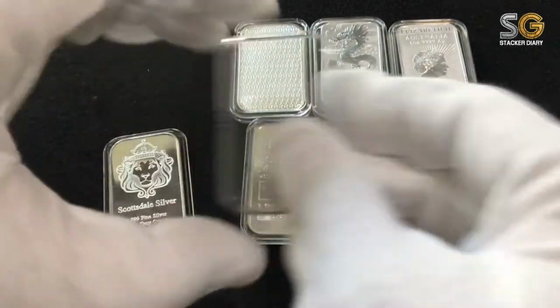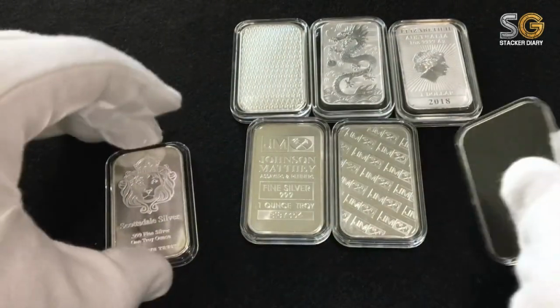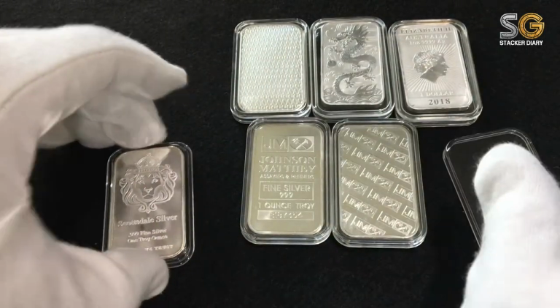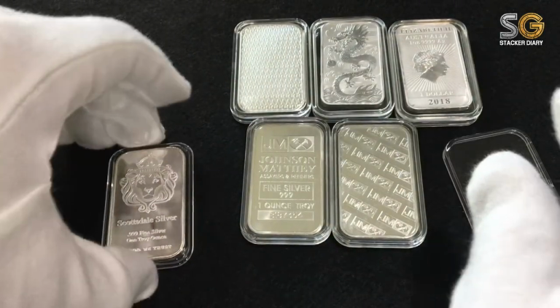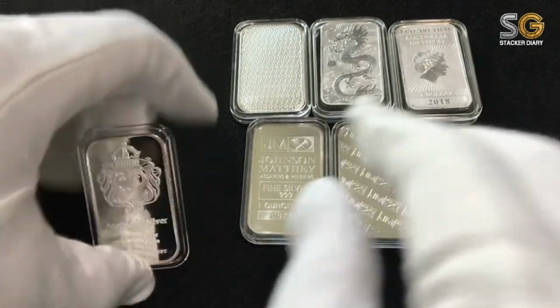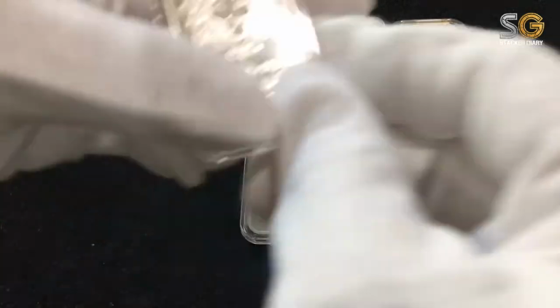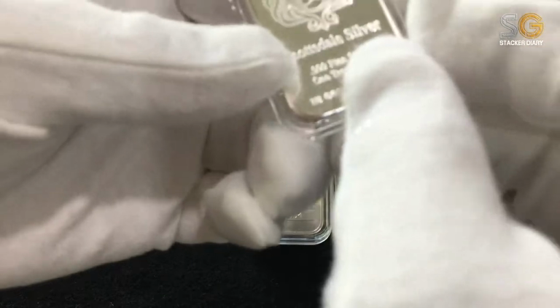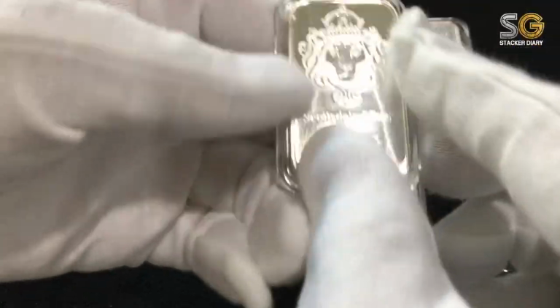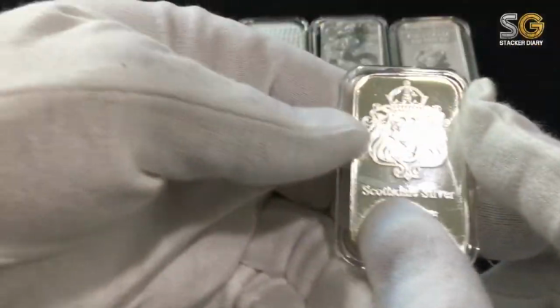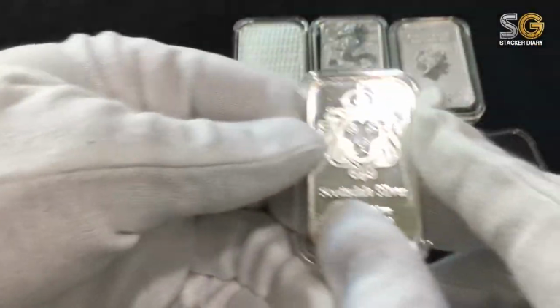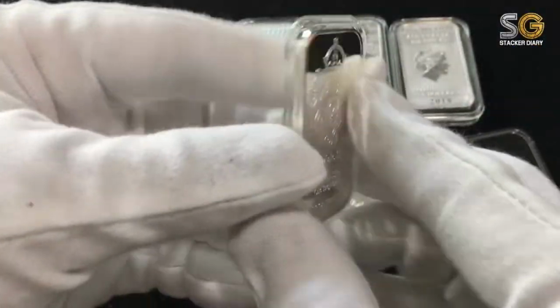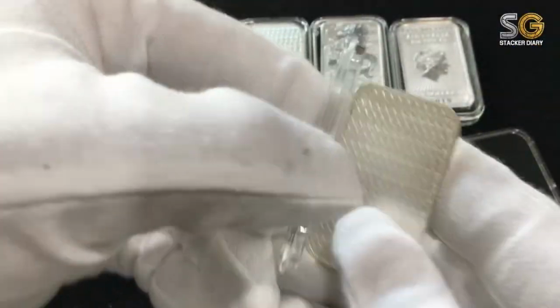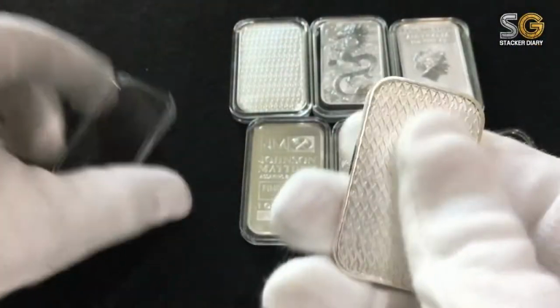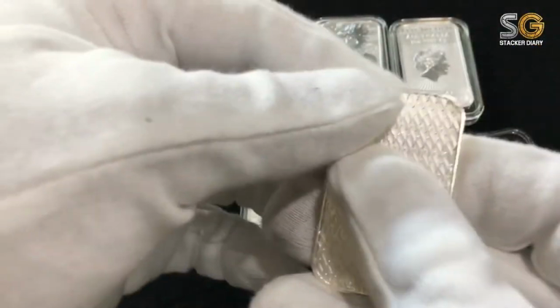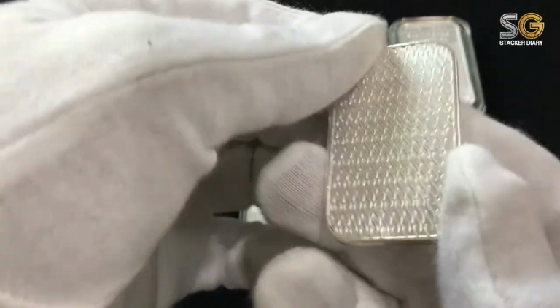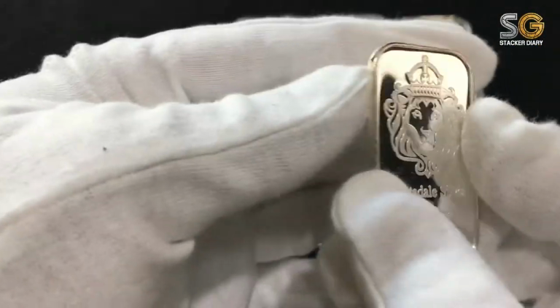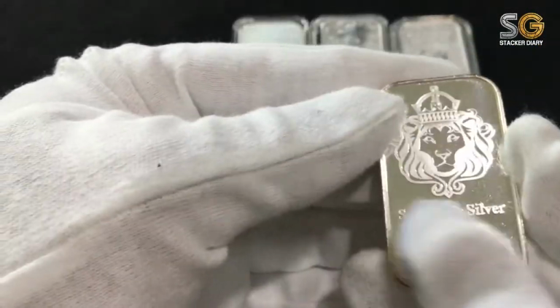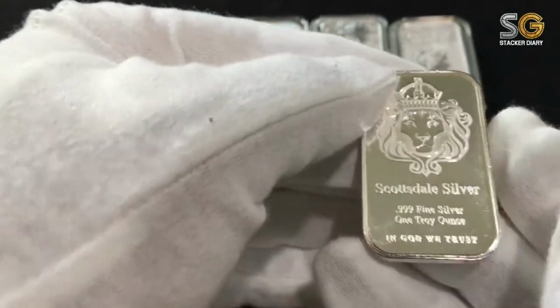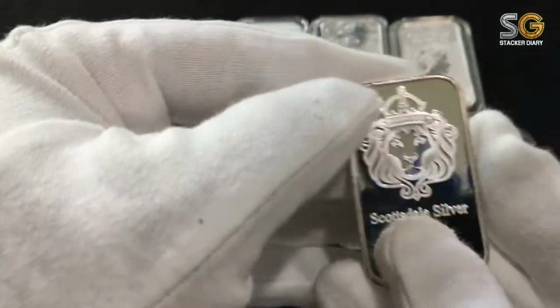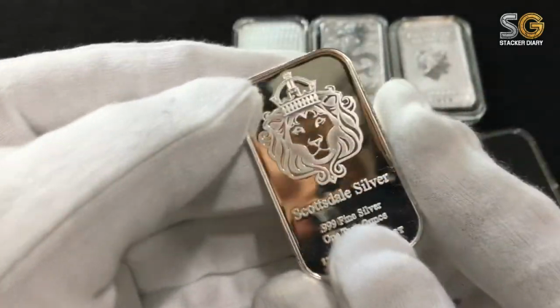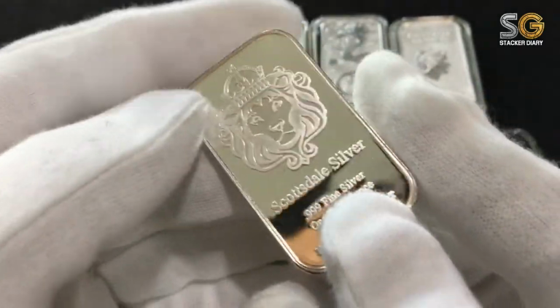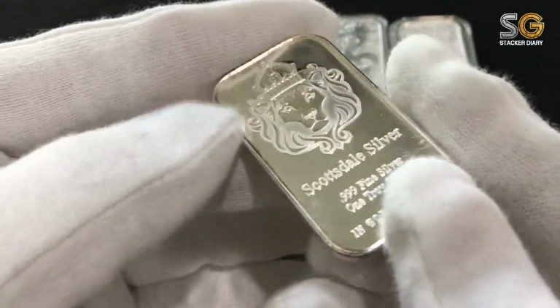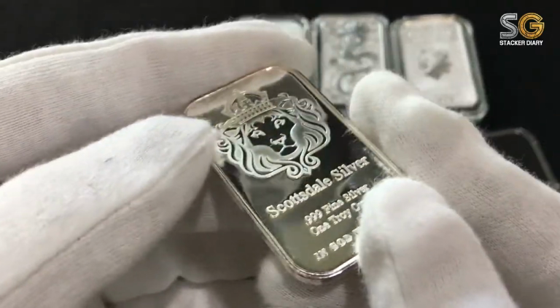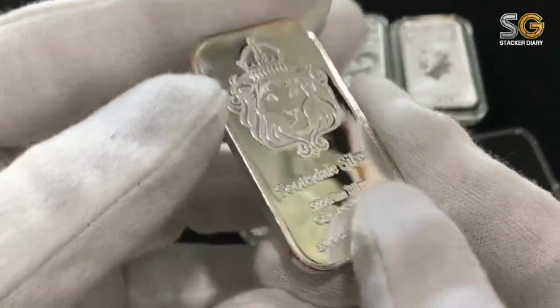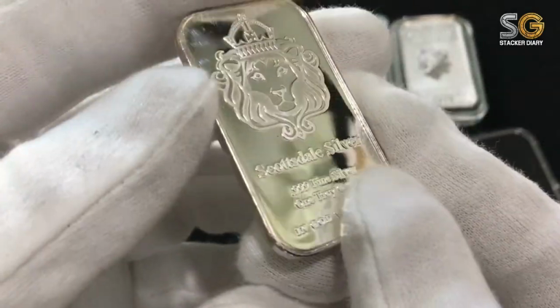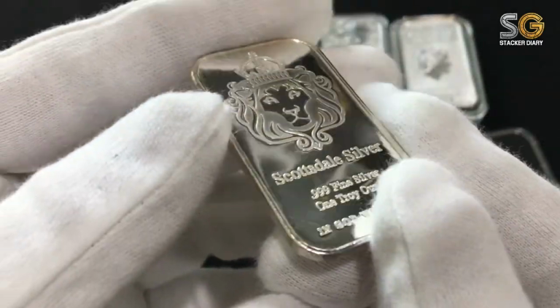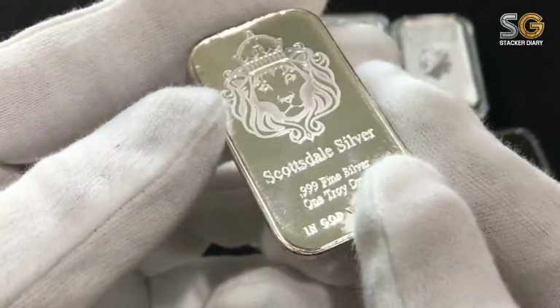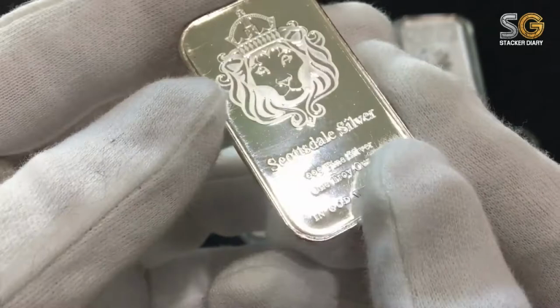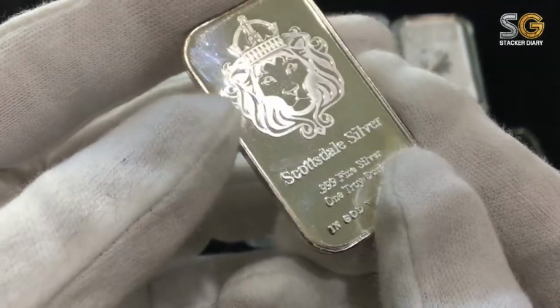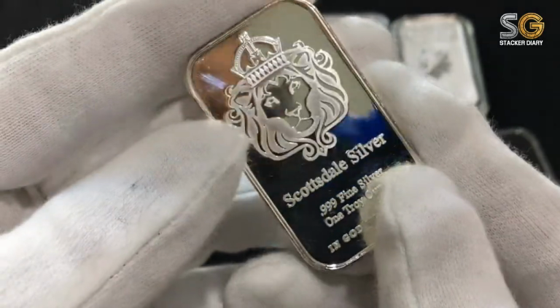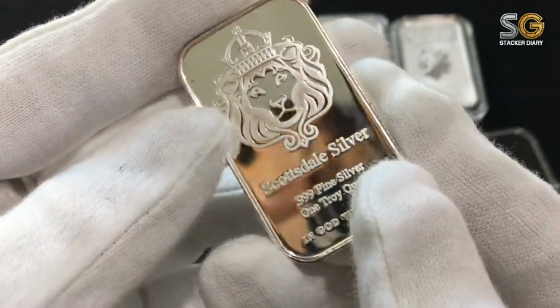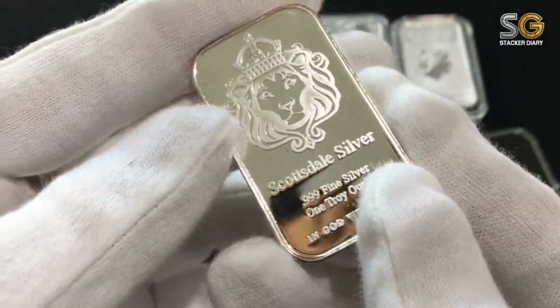My very first Scottsdale silver bar. Oh my god! Although it's a bit old, a bit vintage. But anyway, the lion here is so awesome!